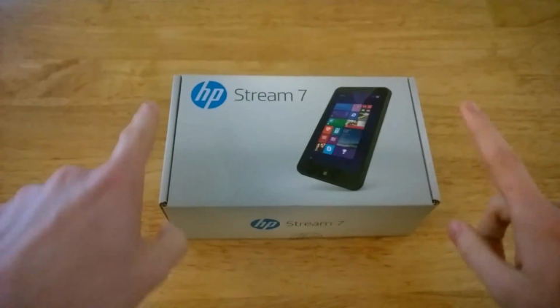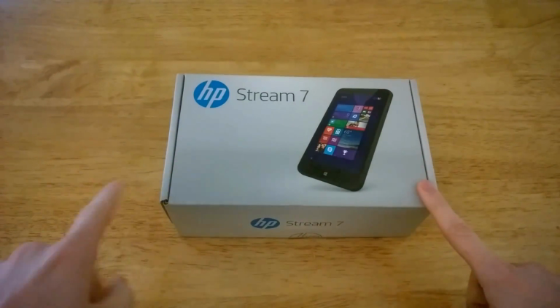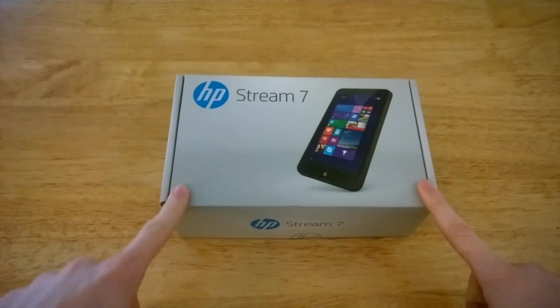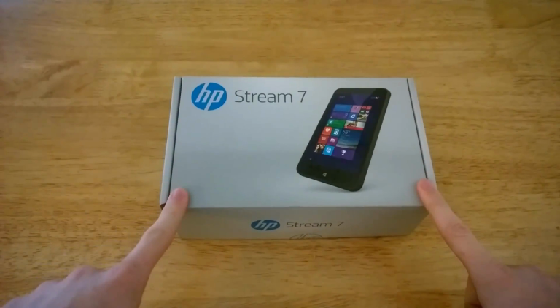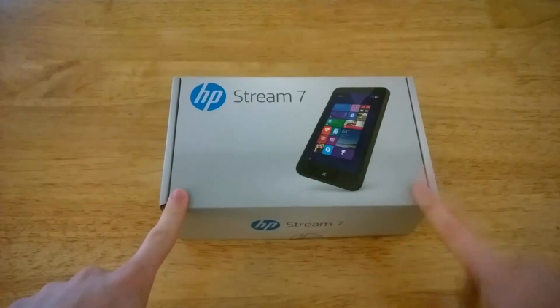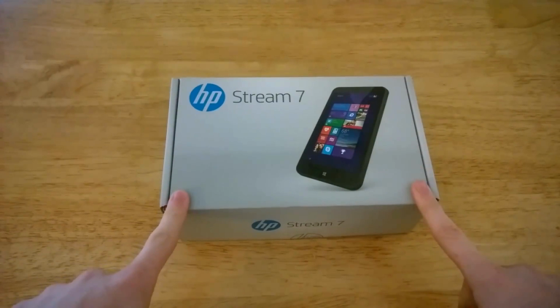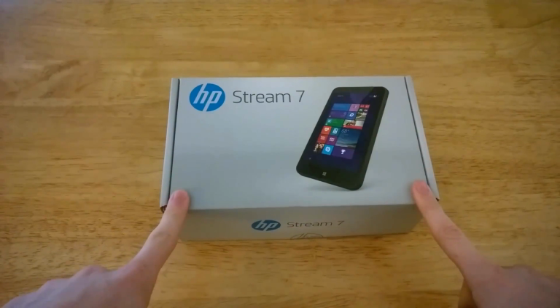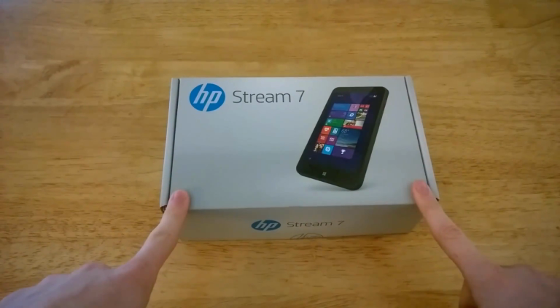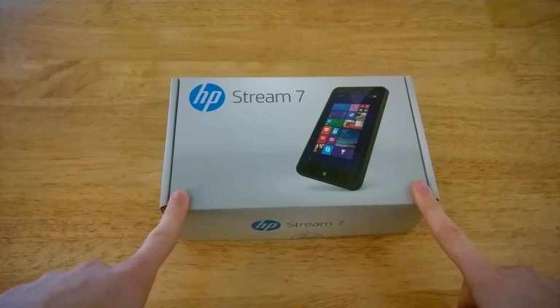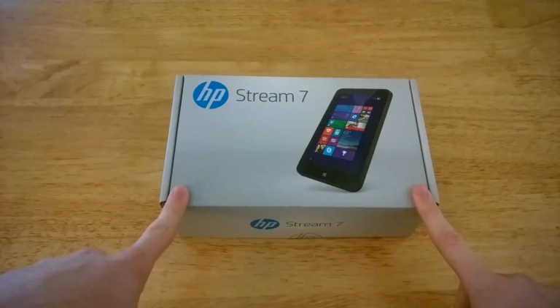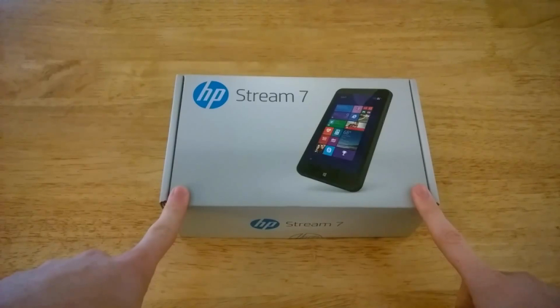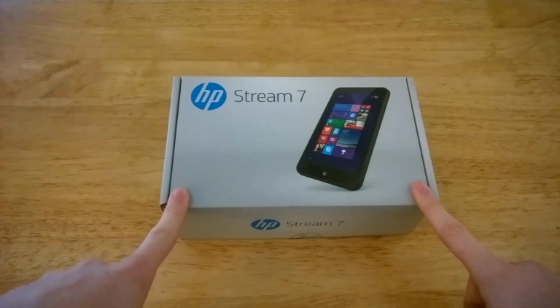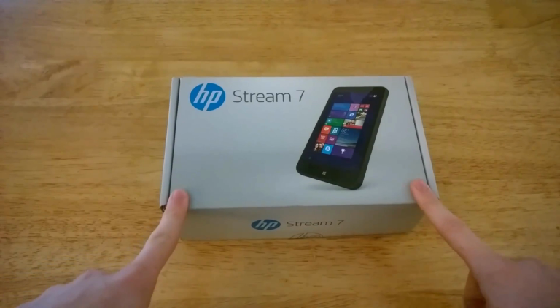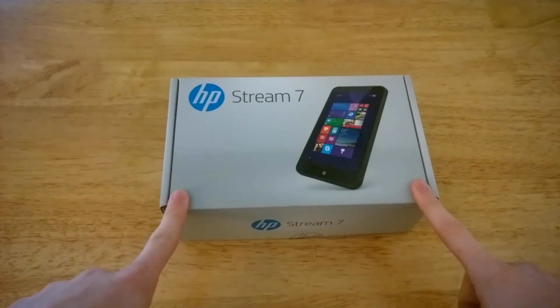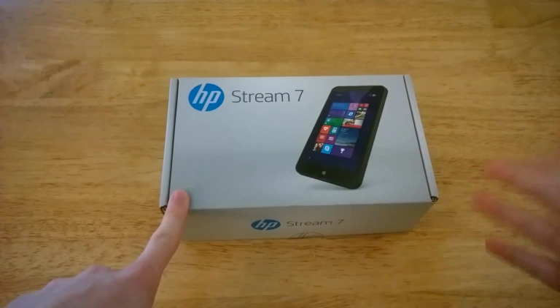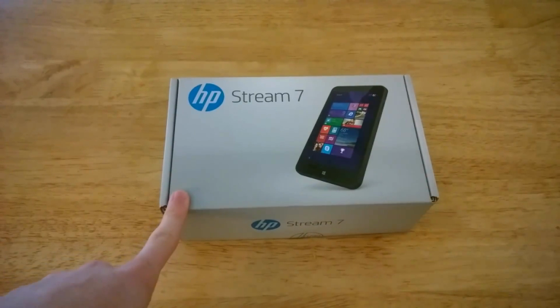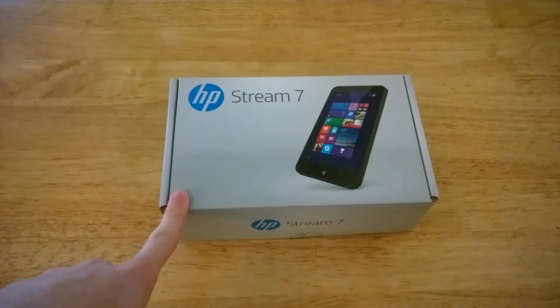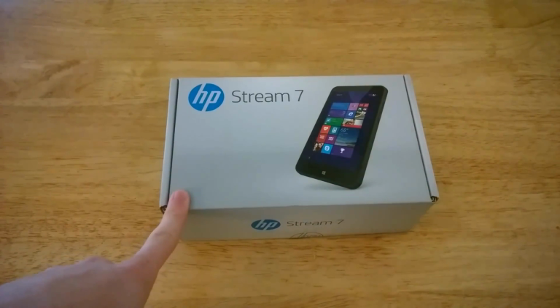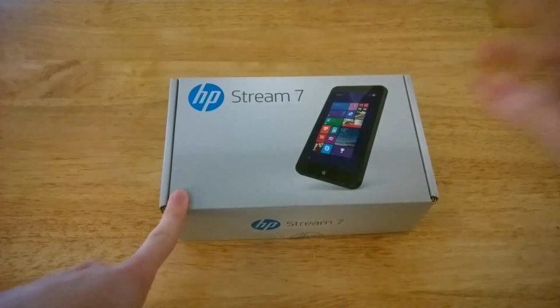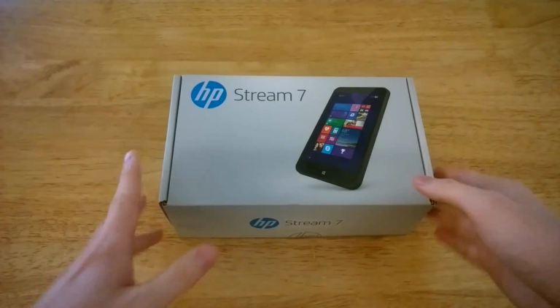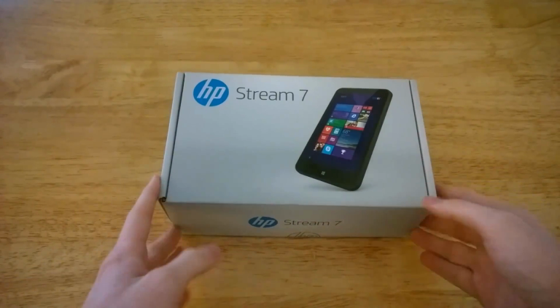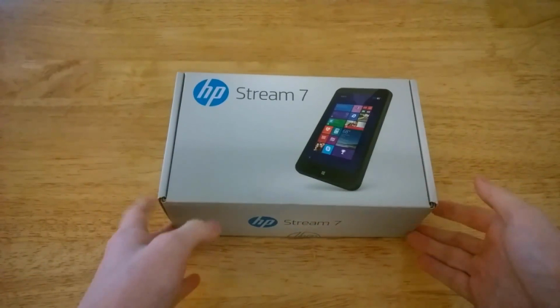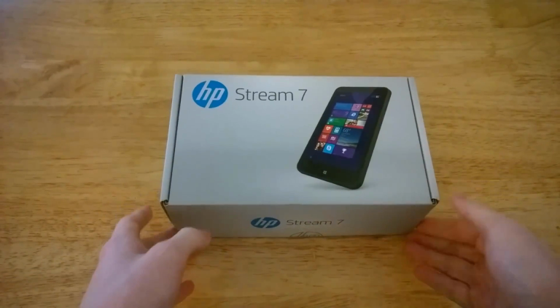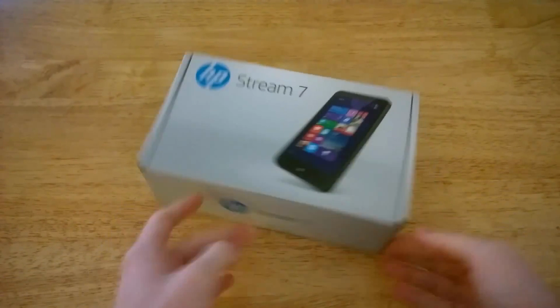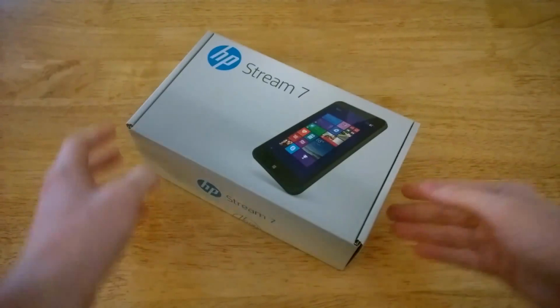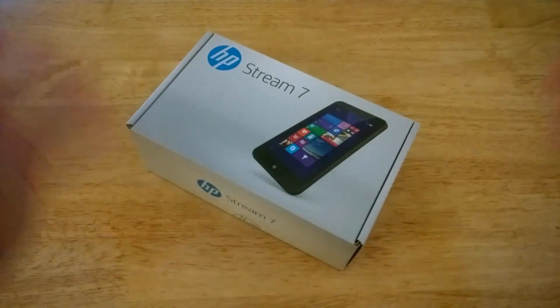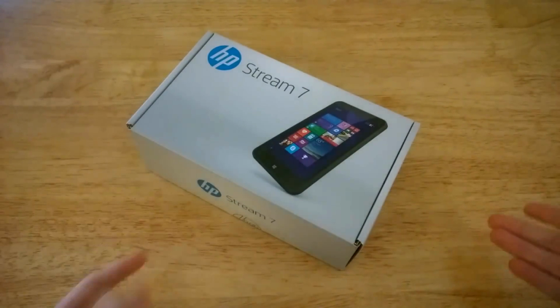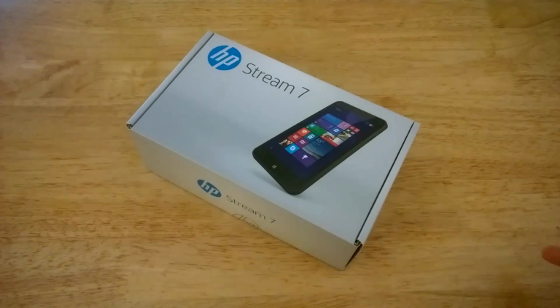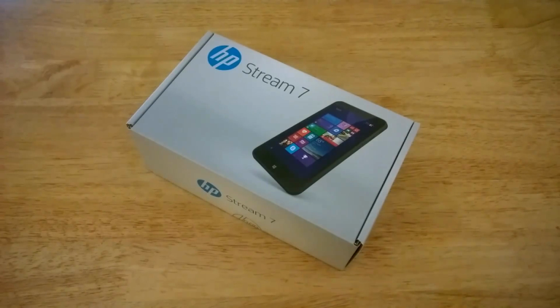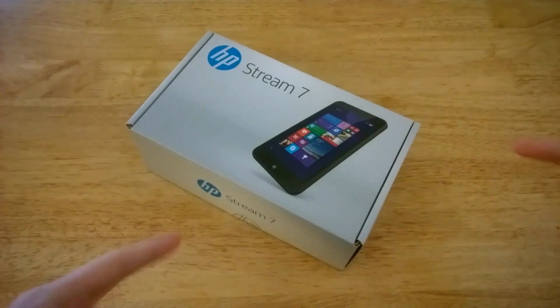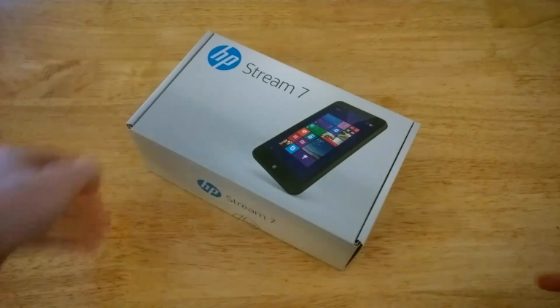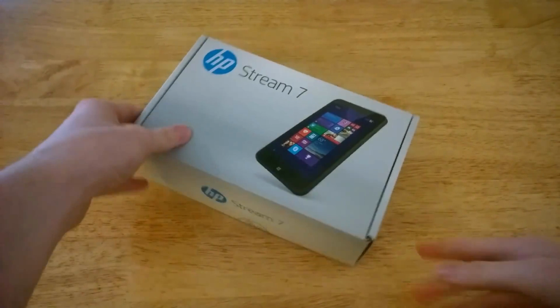The HP Stream 7 is a 7-inch tablet running Windows 8.1. It has 1GB of RAM and 32GB of internal storage, which can be expanded with microSD.